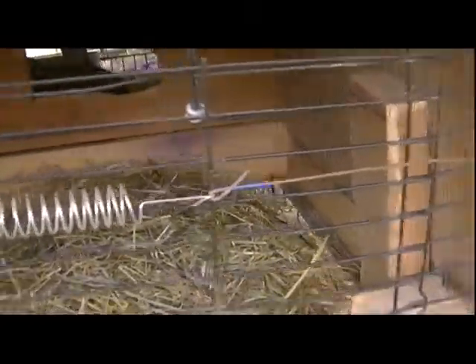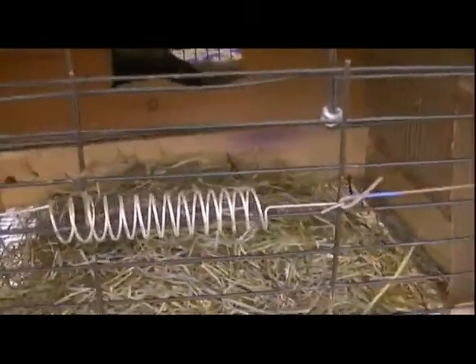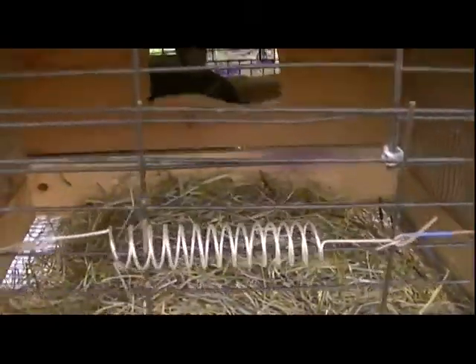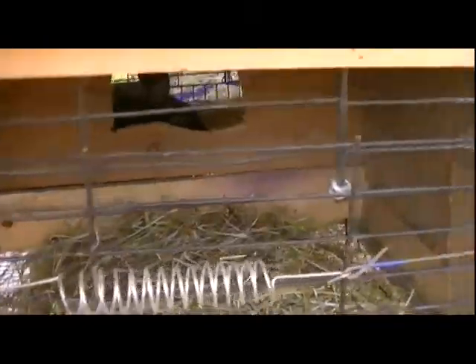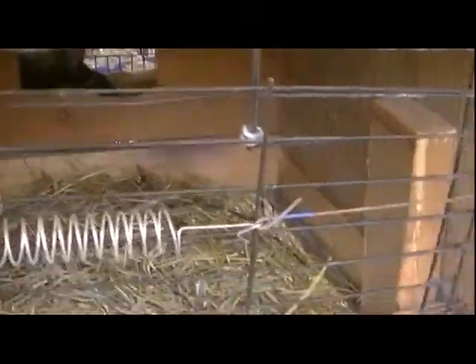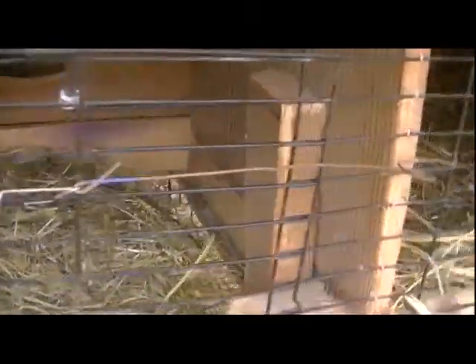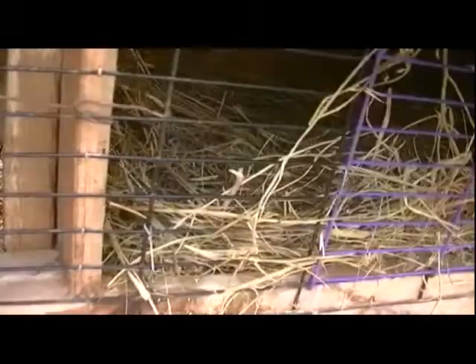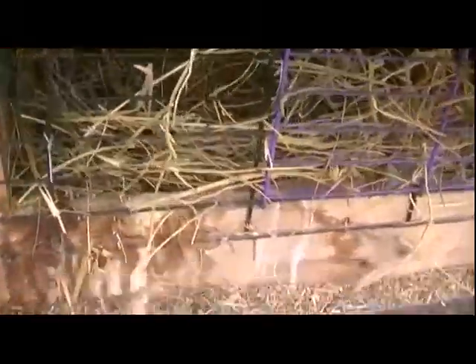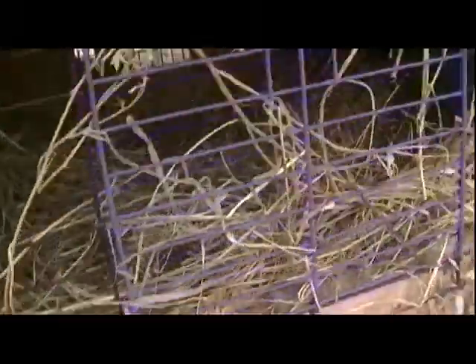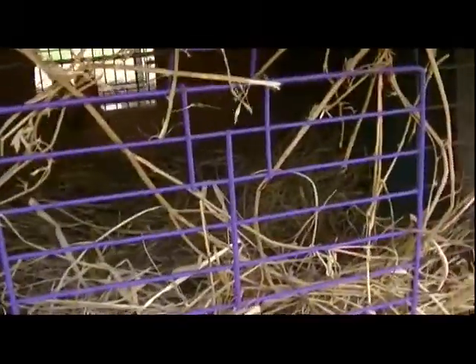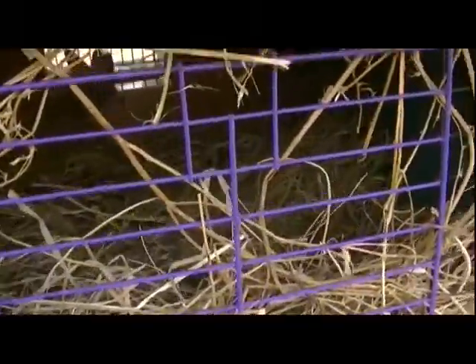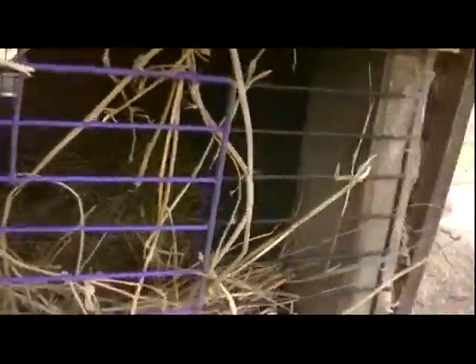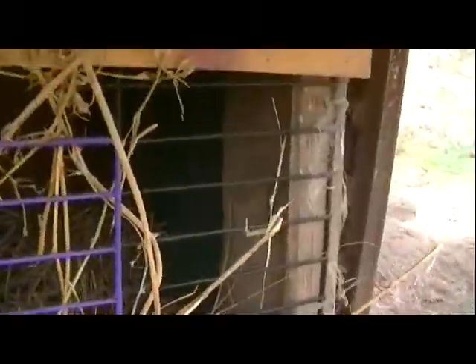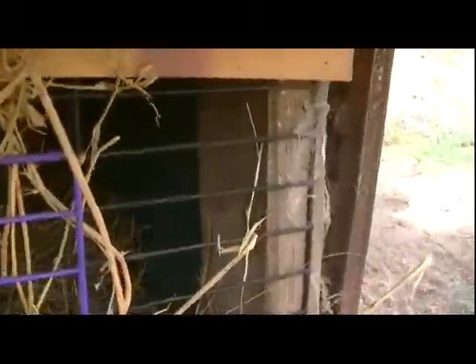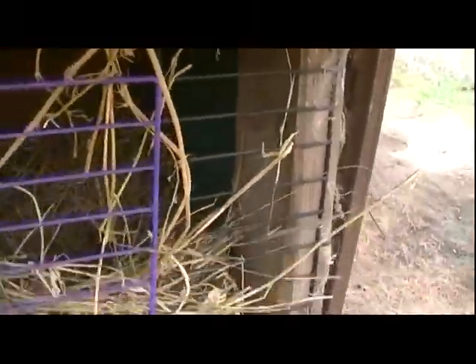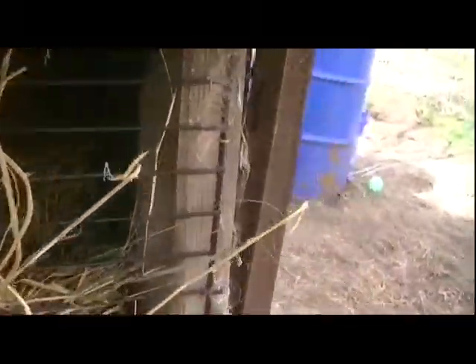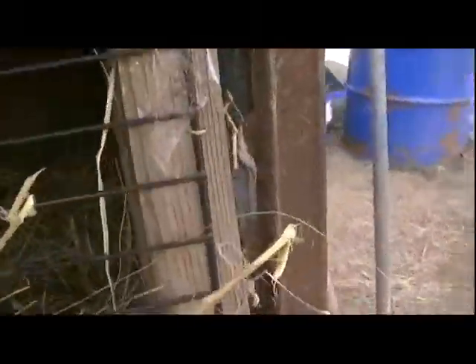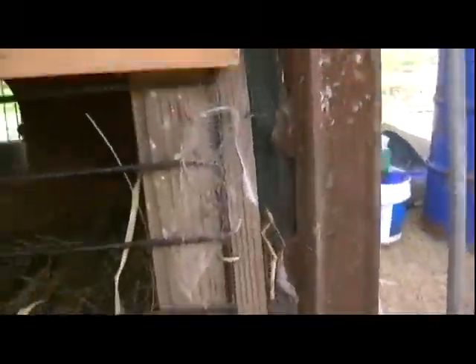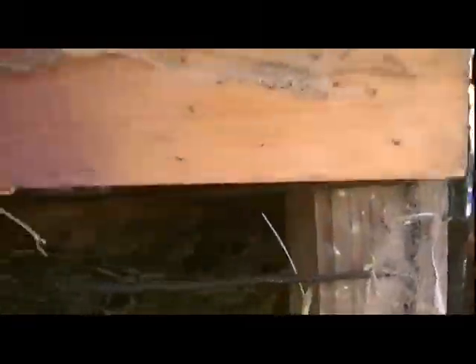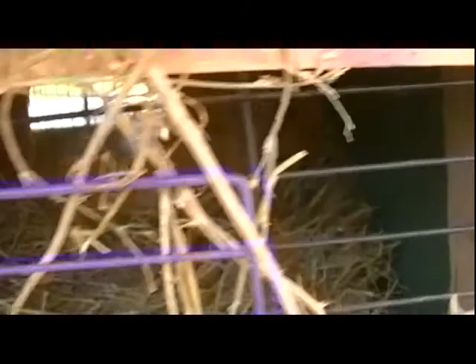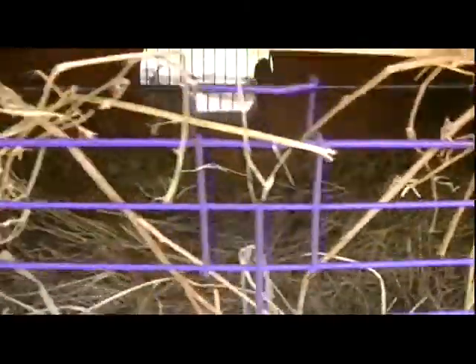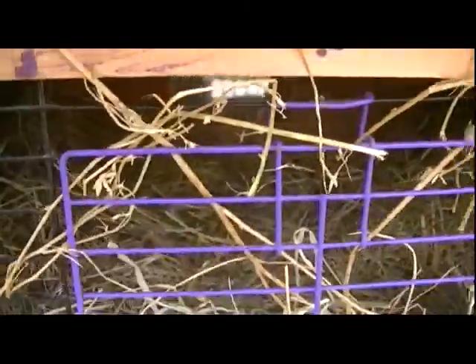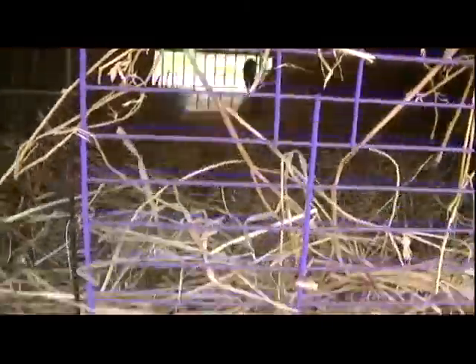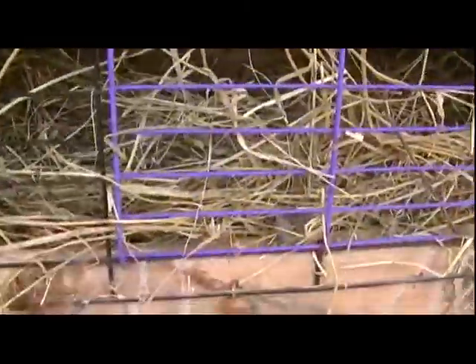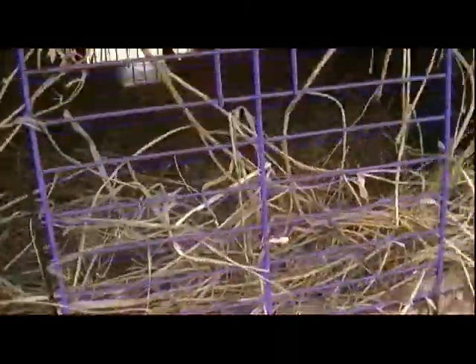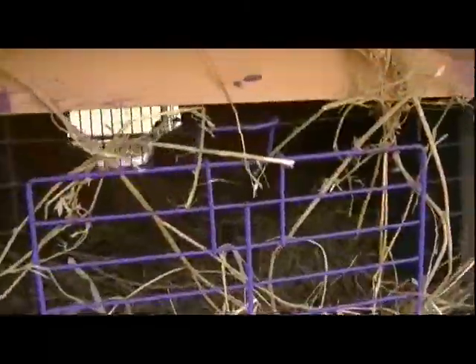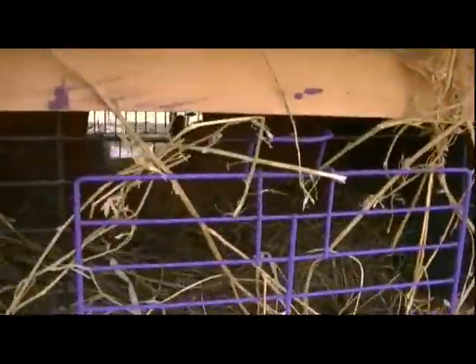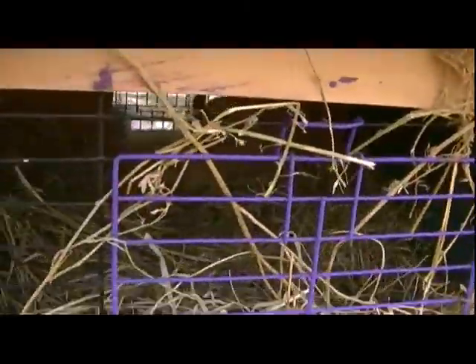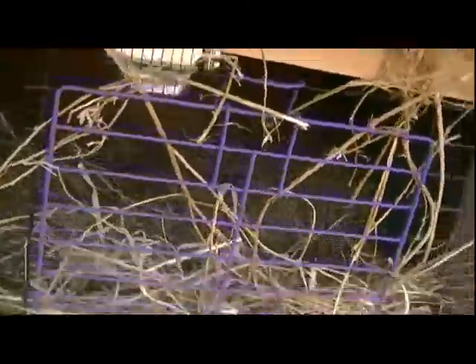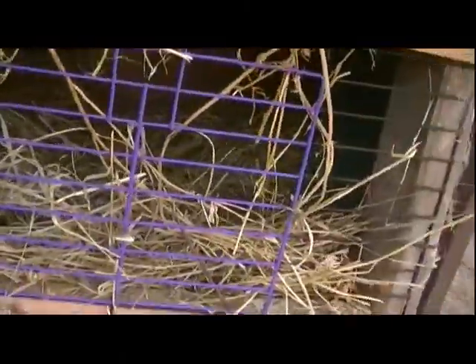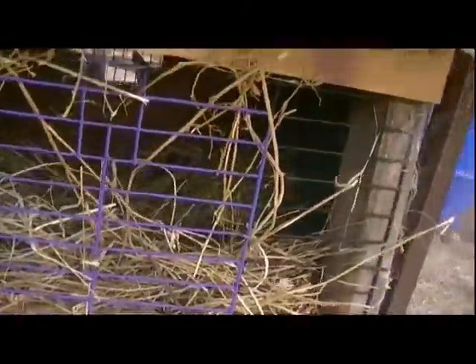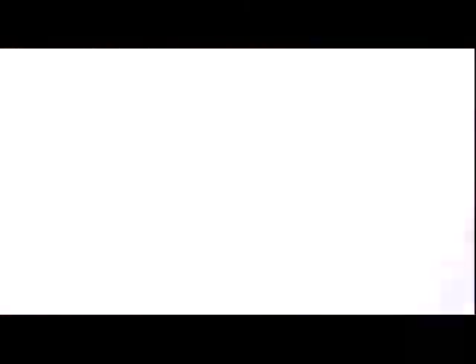This one is the same way. This one, on the other hand, has built a really nice nest. It's probably 4 or 5 inches thick. I better get some more hay. Sounds like a project.